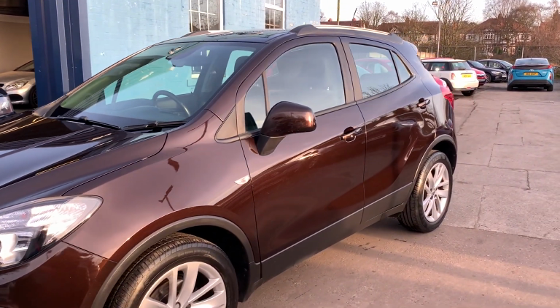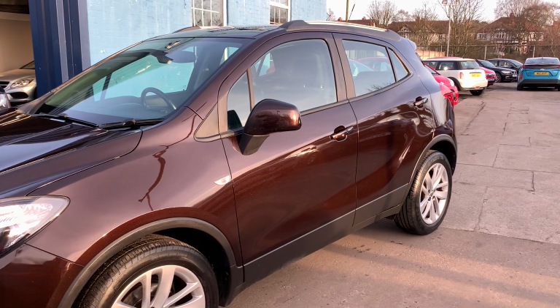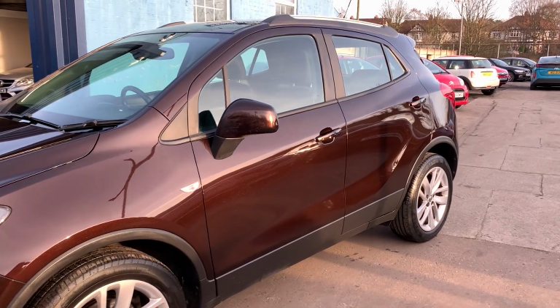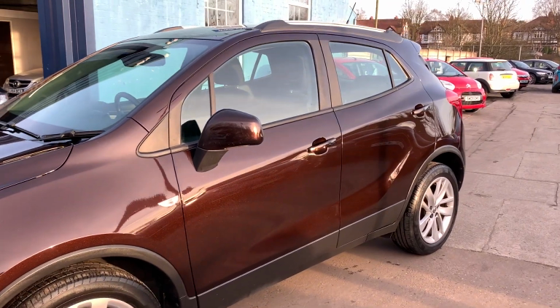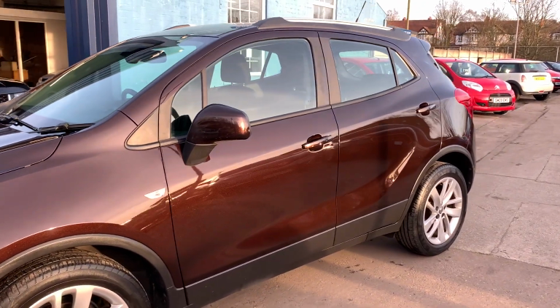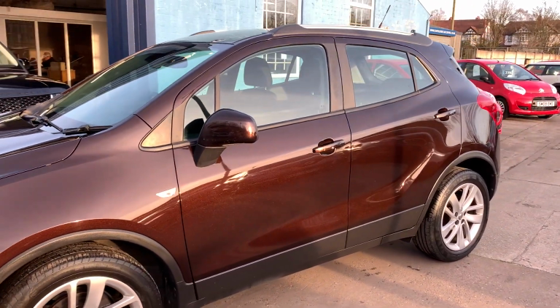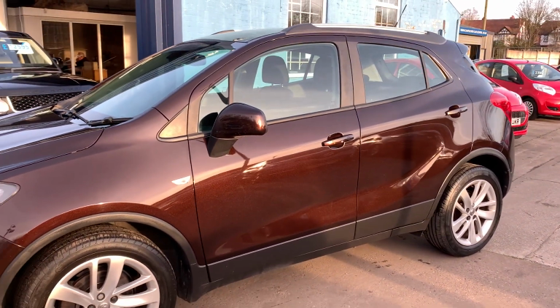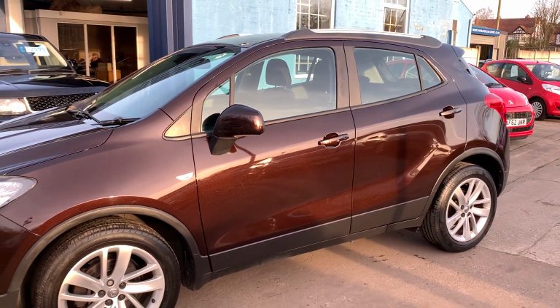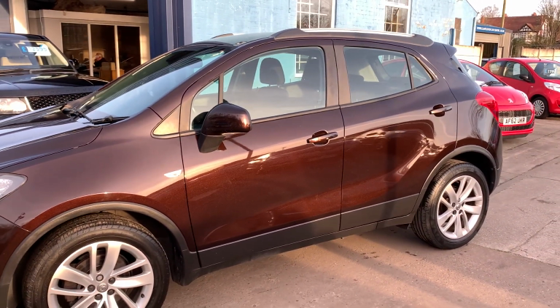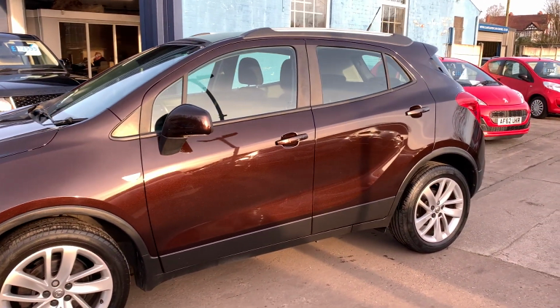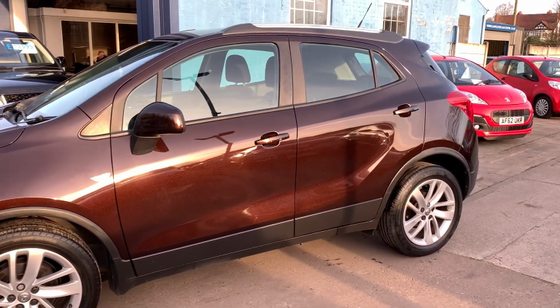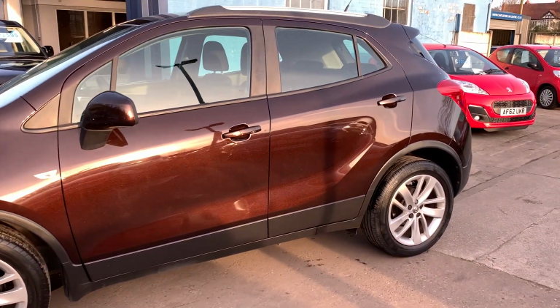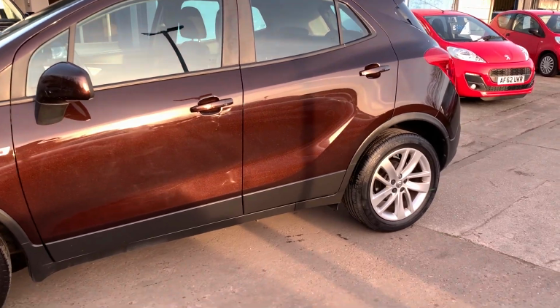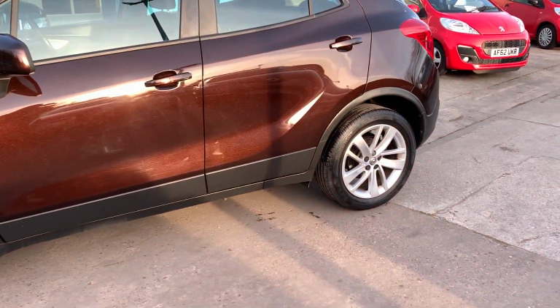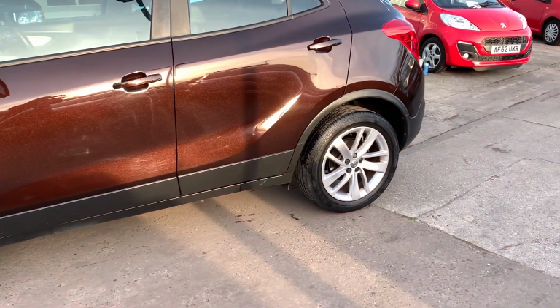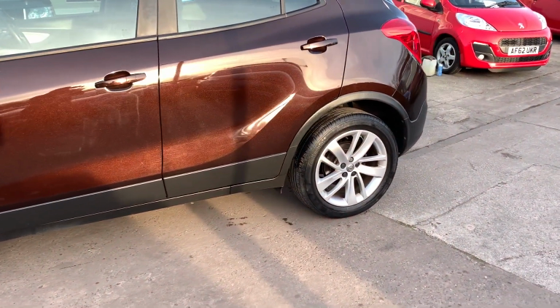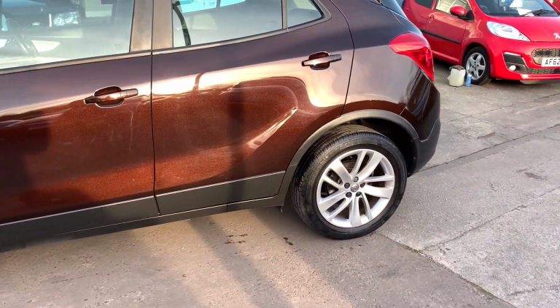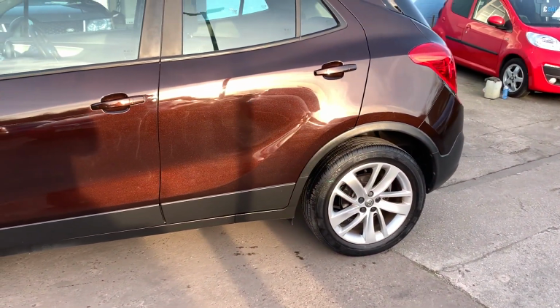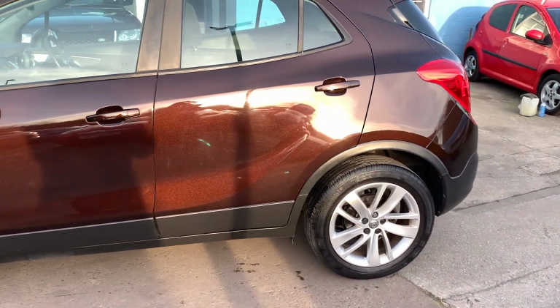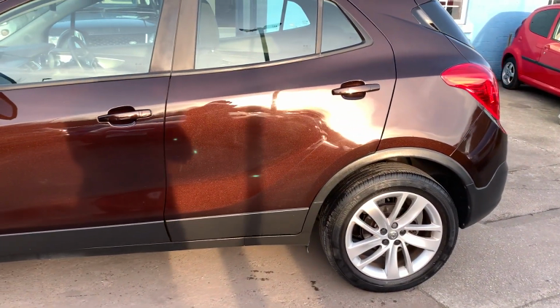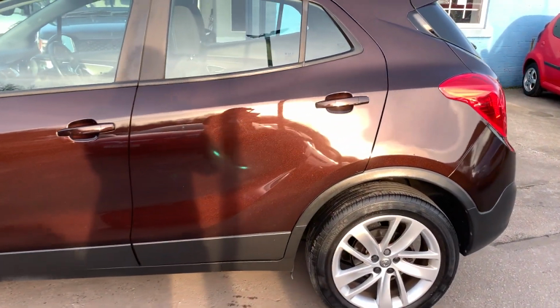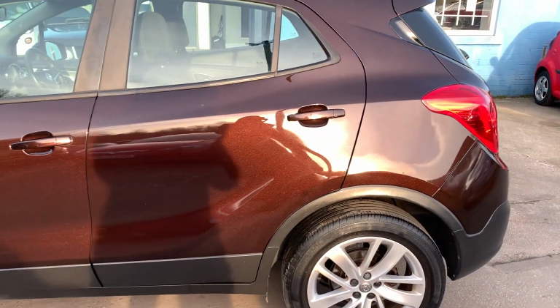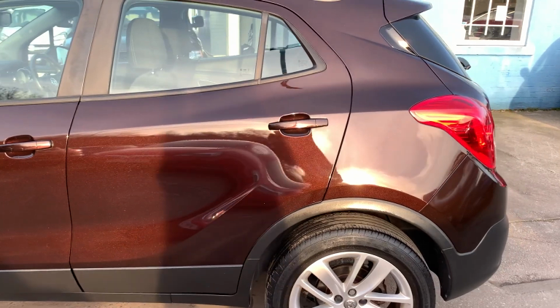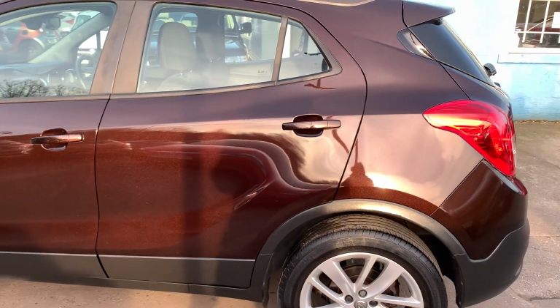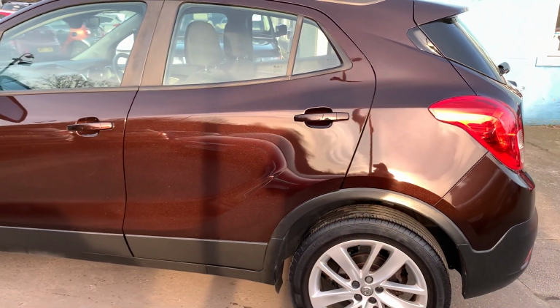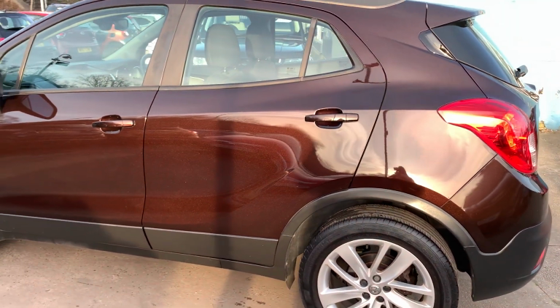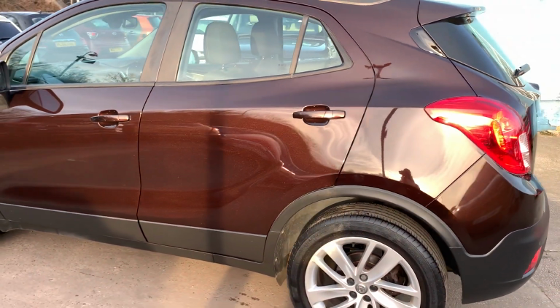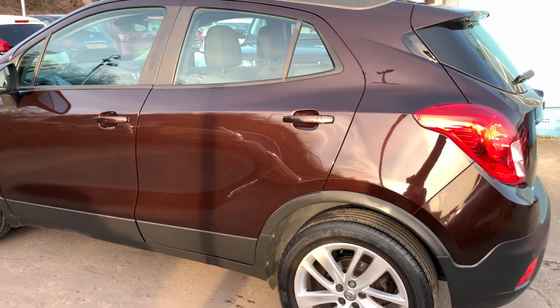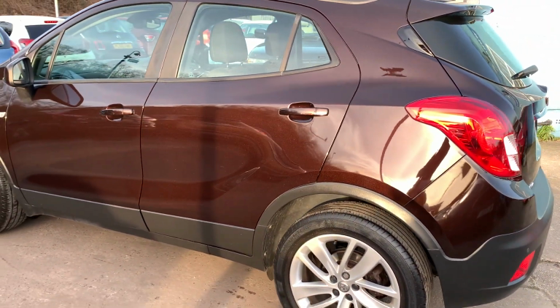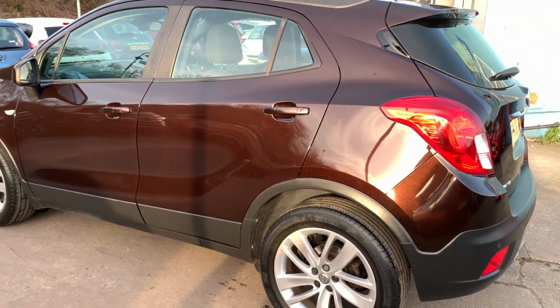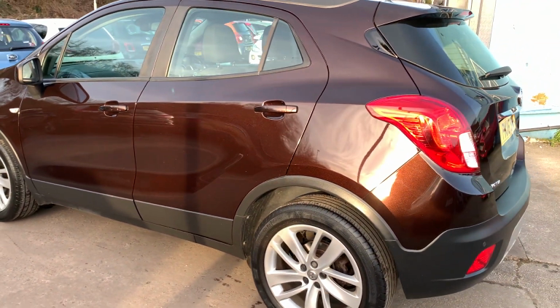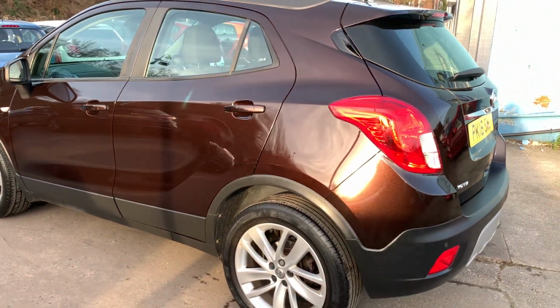This car is in metallic brown, has a 1400 petrol engine, alloy wheels, air conditioning, electric windows in the front and rear, electric folding mirrors, it's a 6 speed and has front and rear parking sensors.